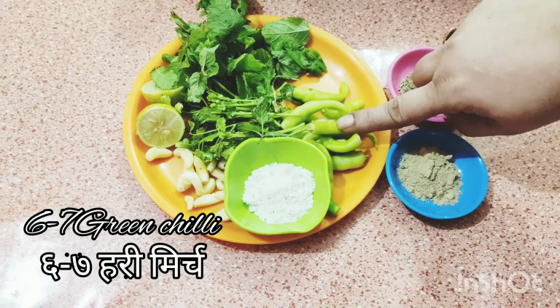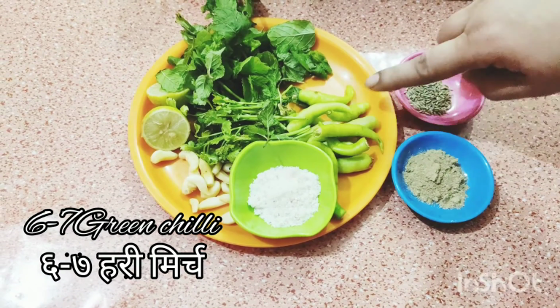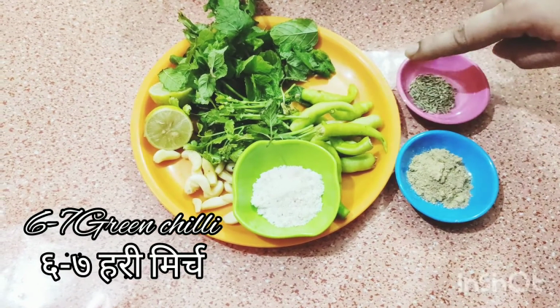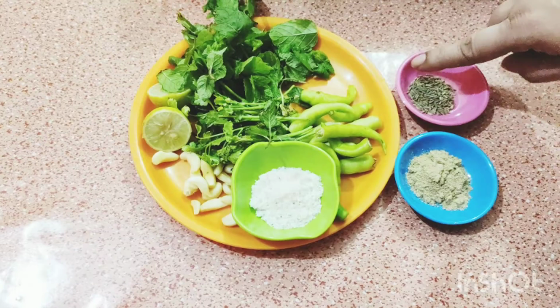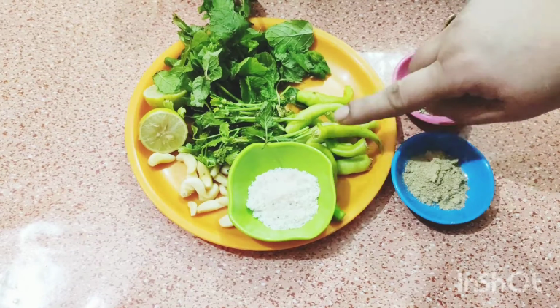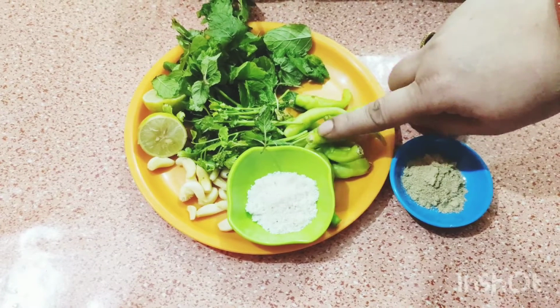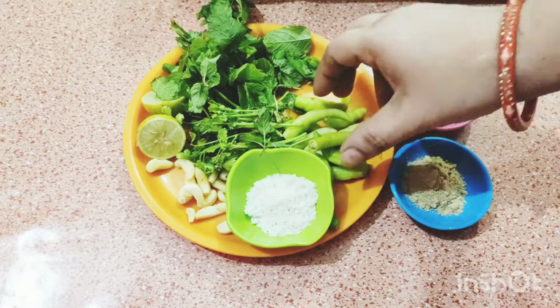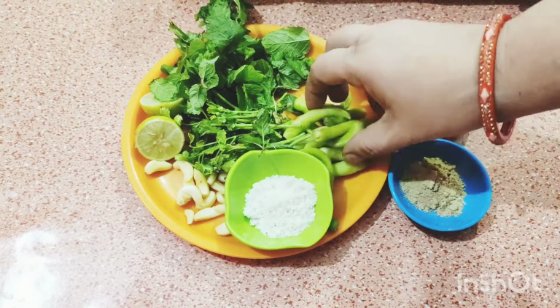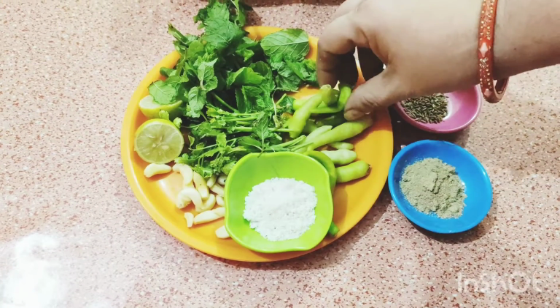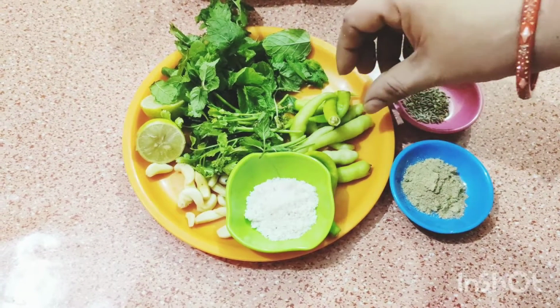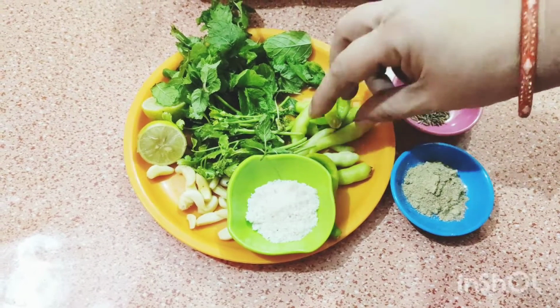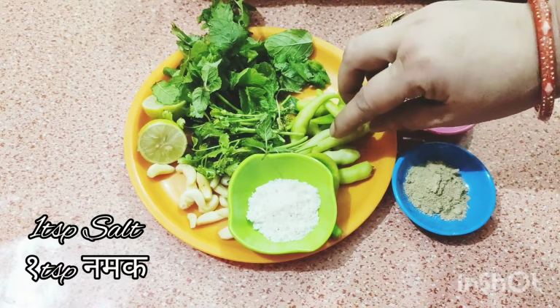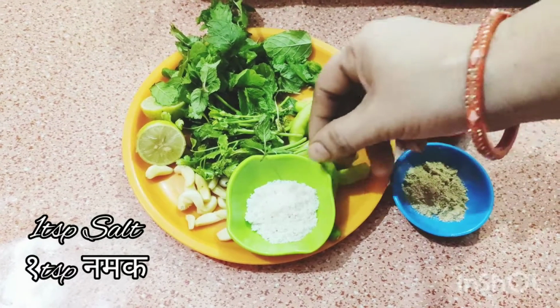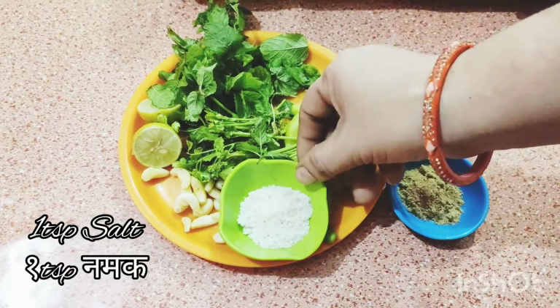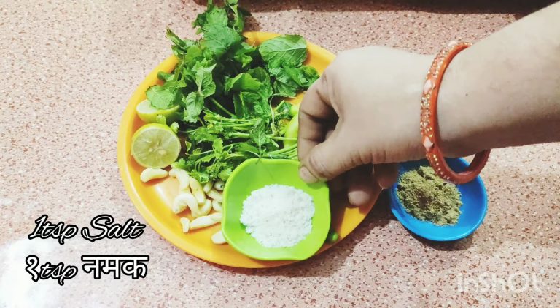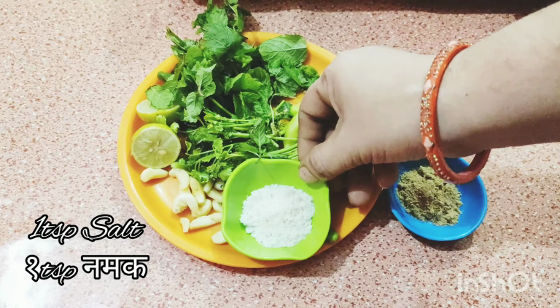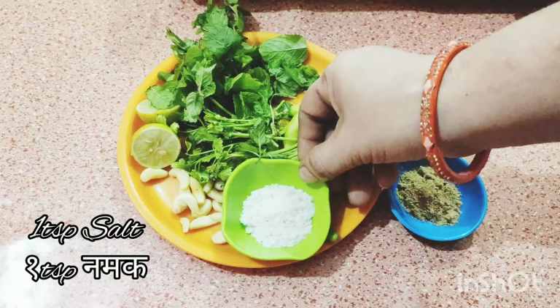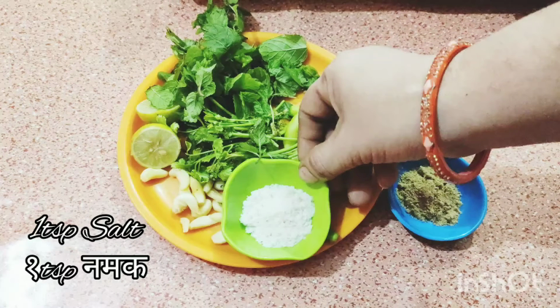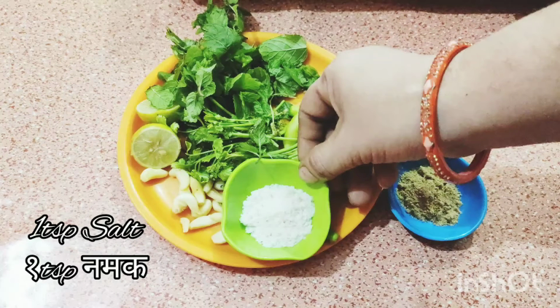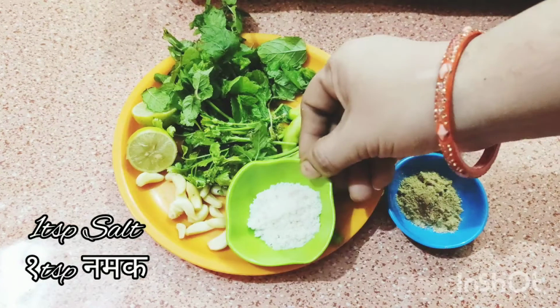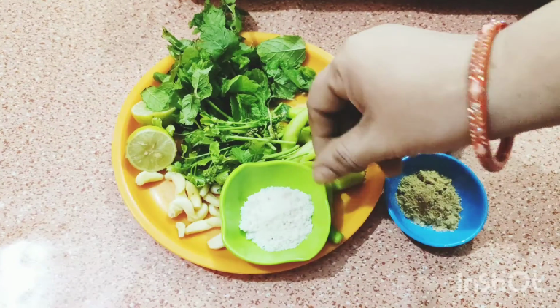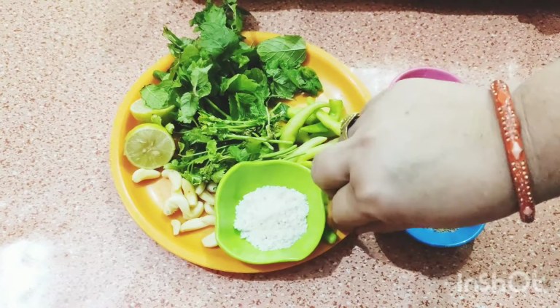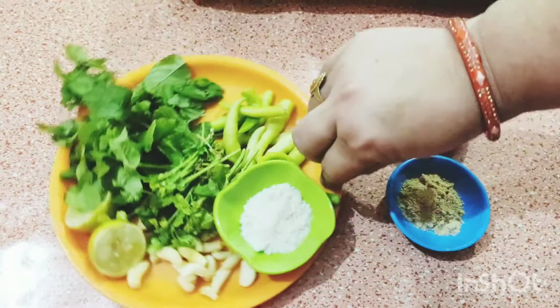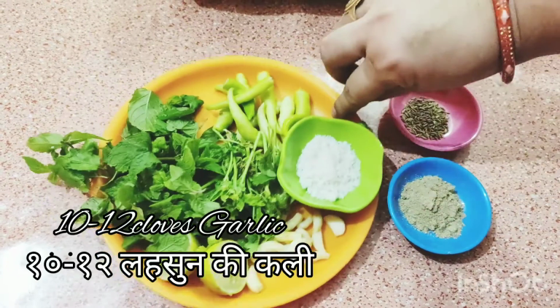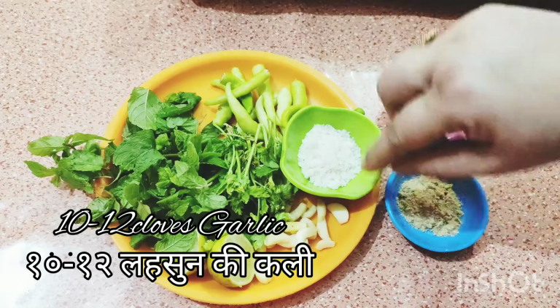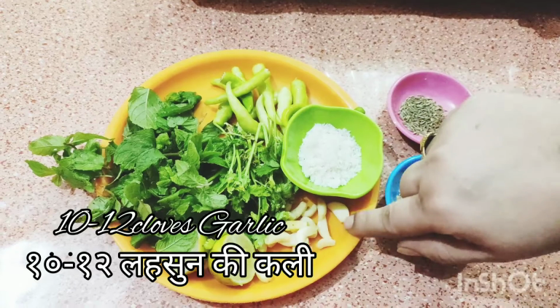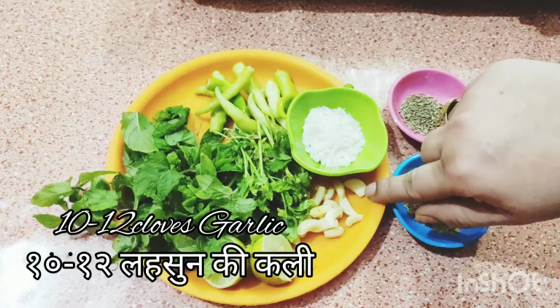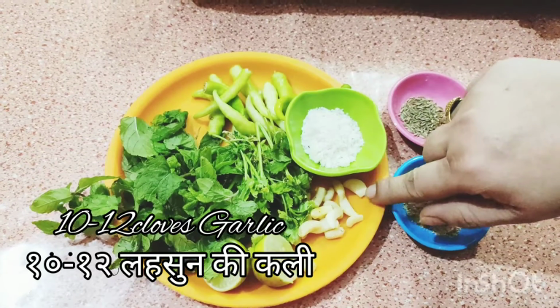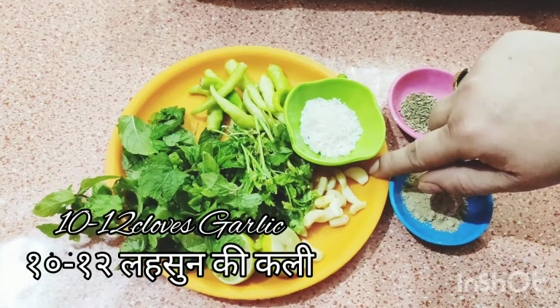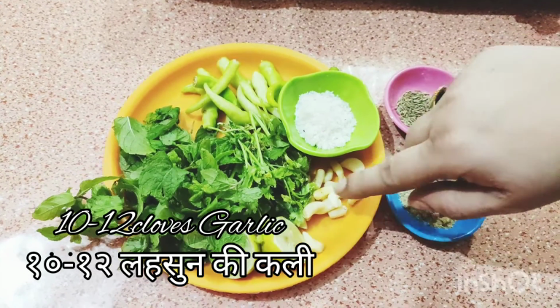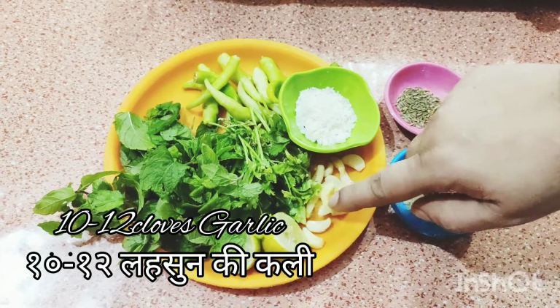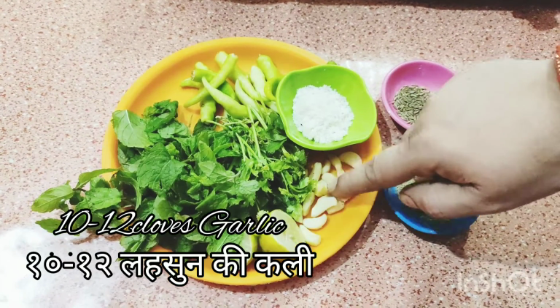You can add more sugar if you like it. This is 1 teaspoon salt.